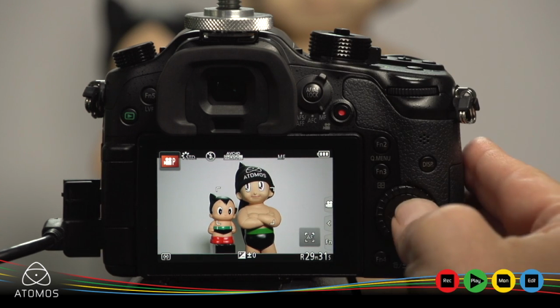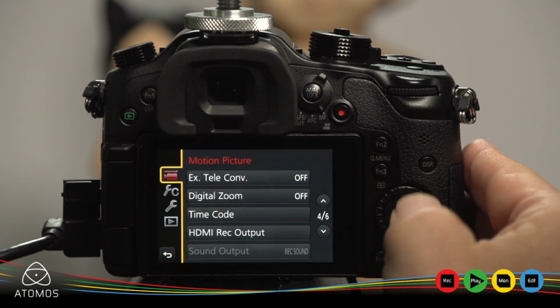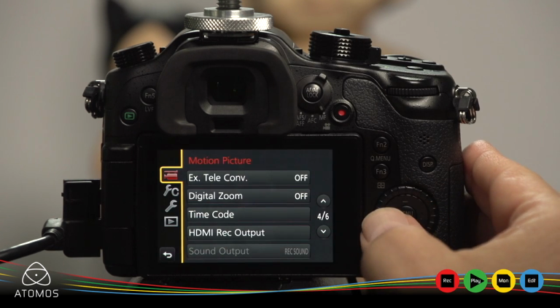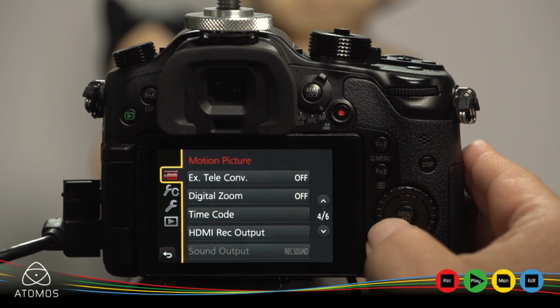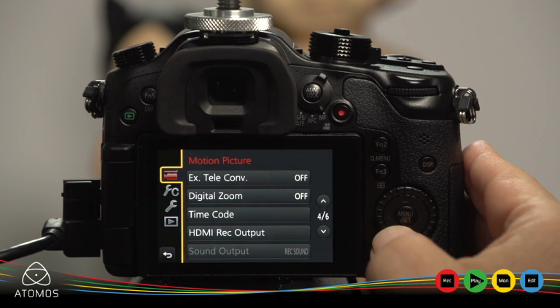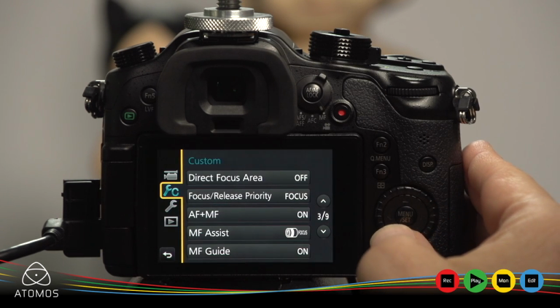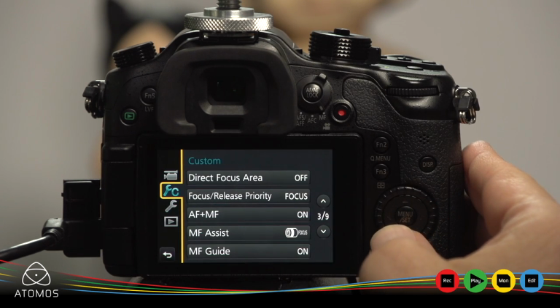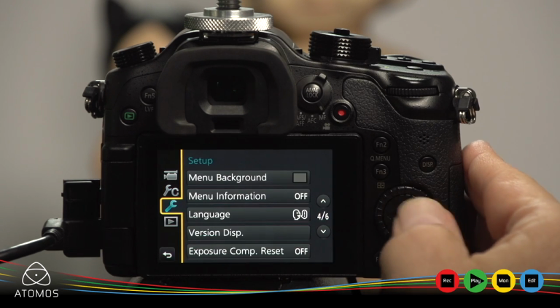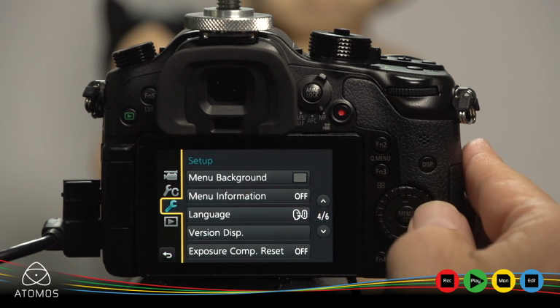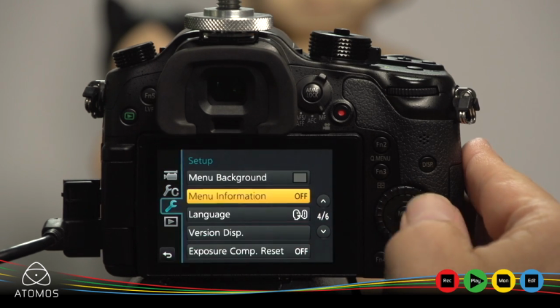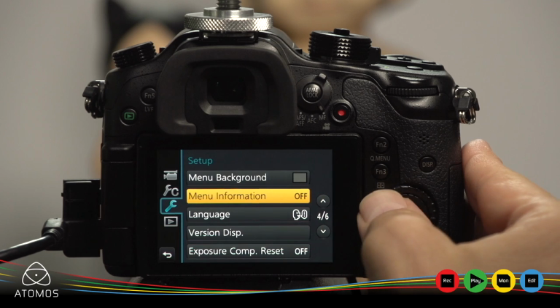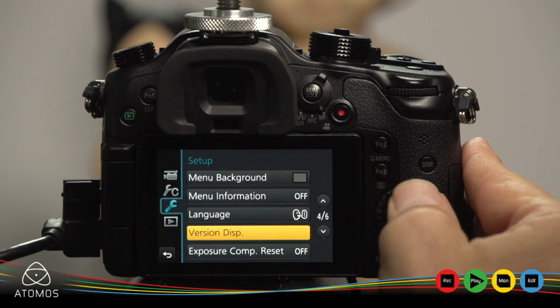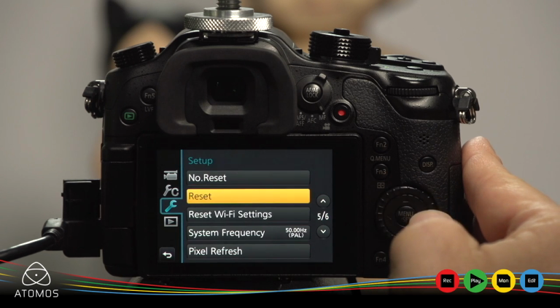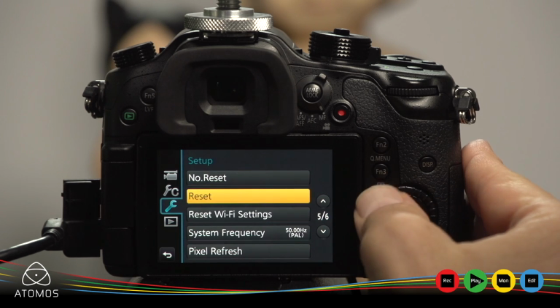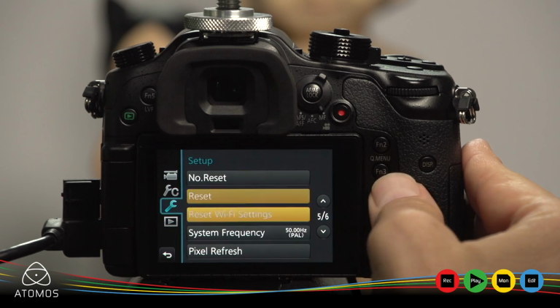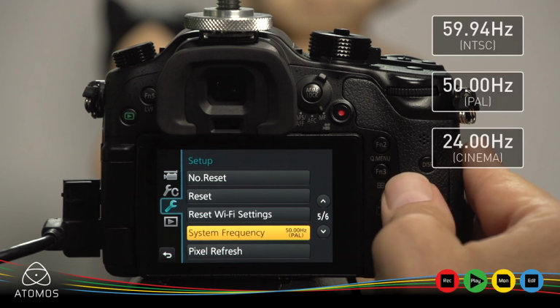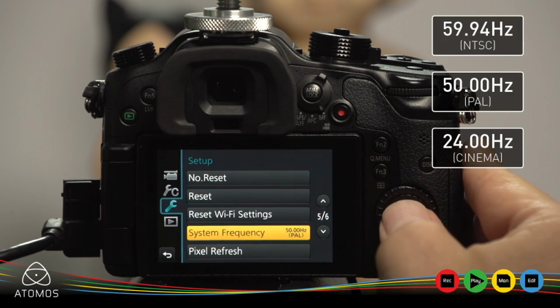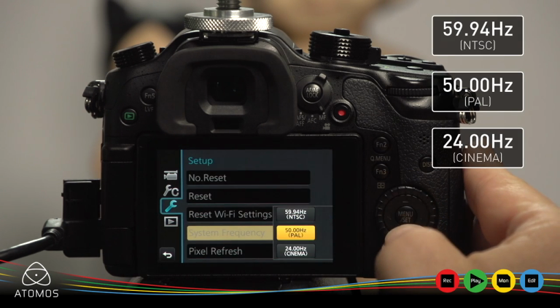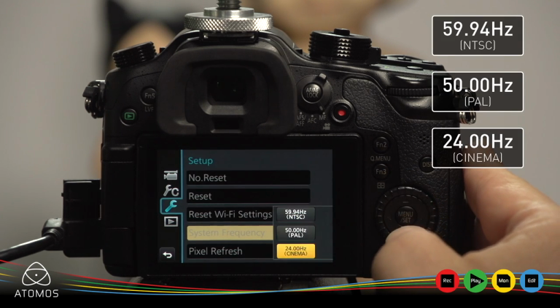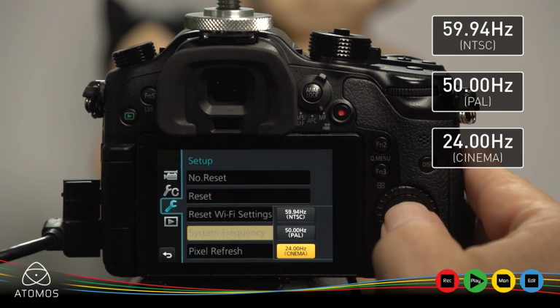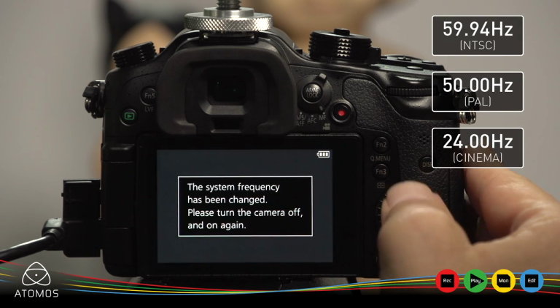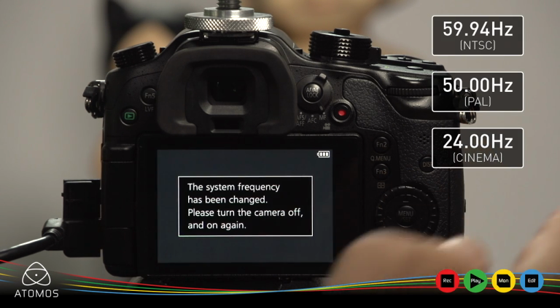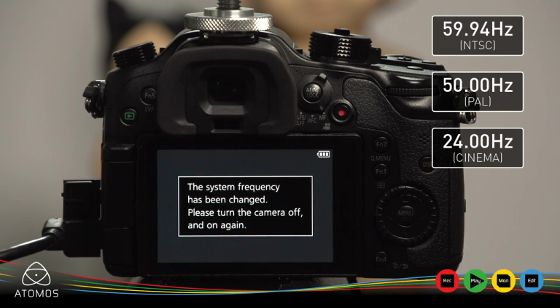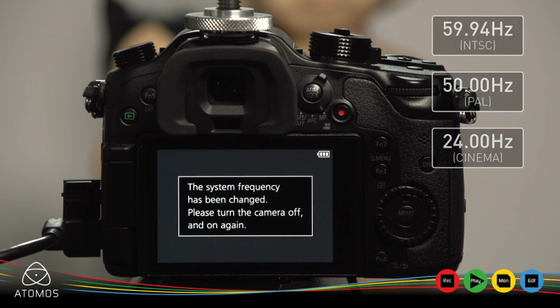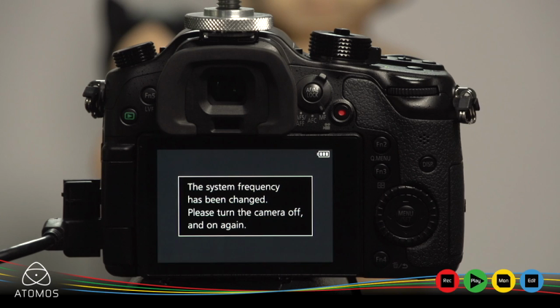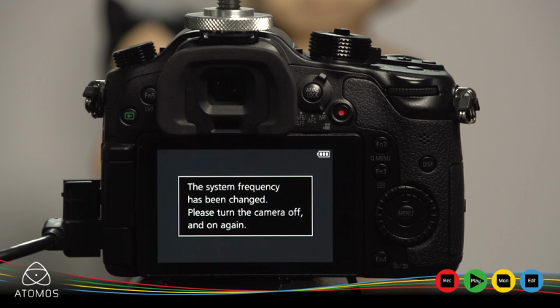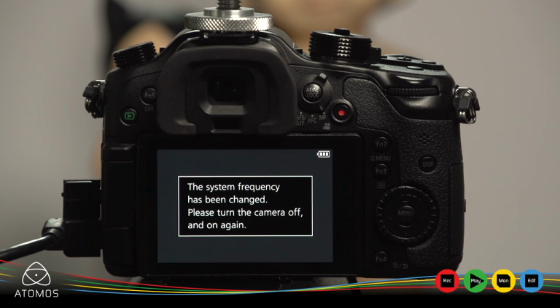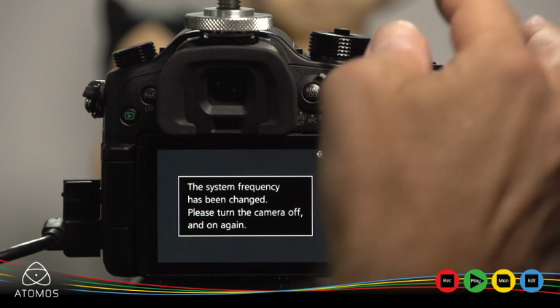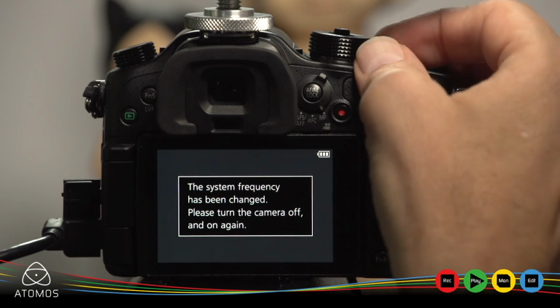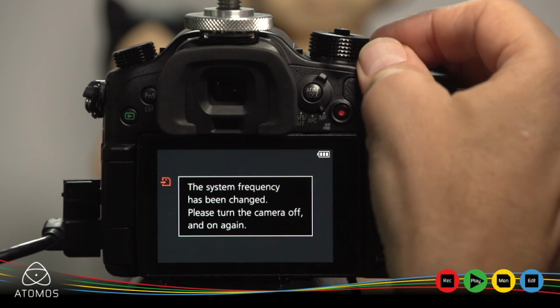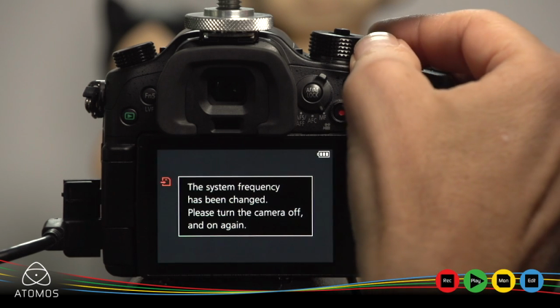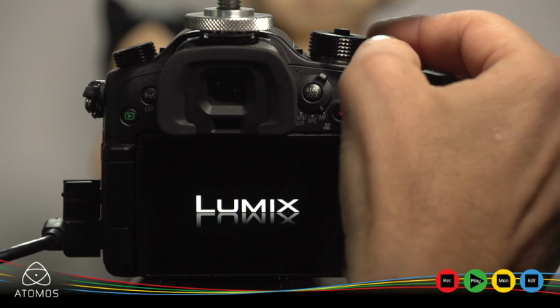Push the menu button and navigate to the setup menu. Go to menu 6, section 5 and select system frequency. If you change the frequency, you need to turn the camera off and on.